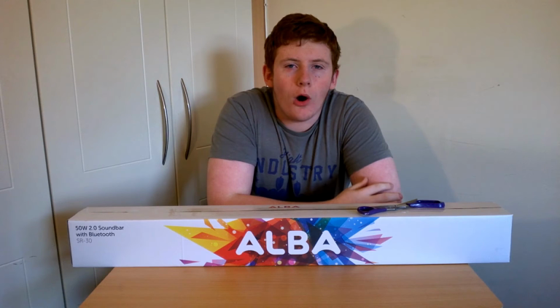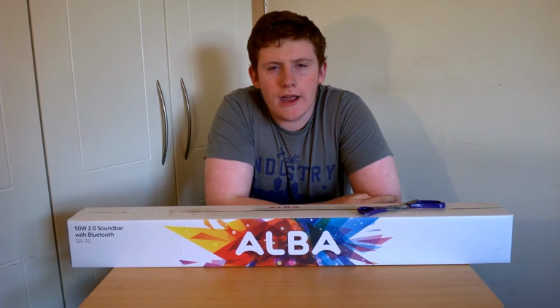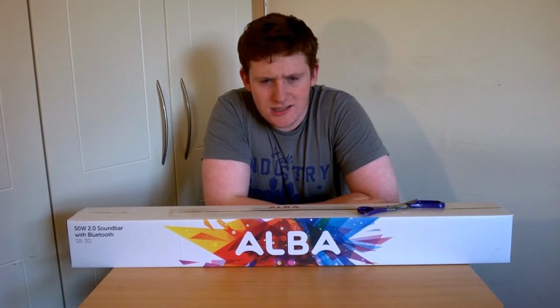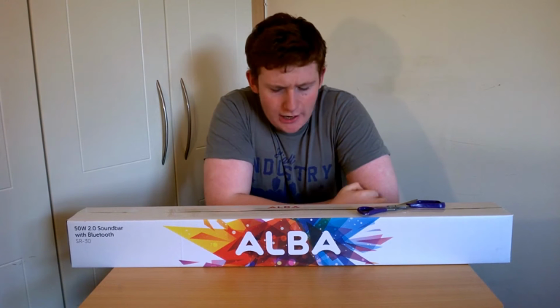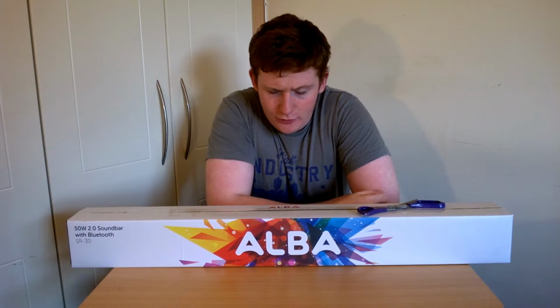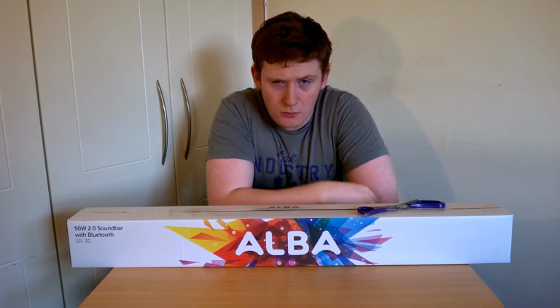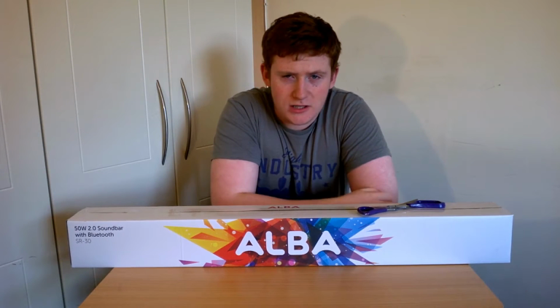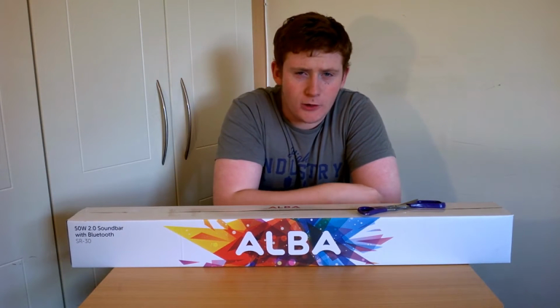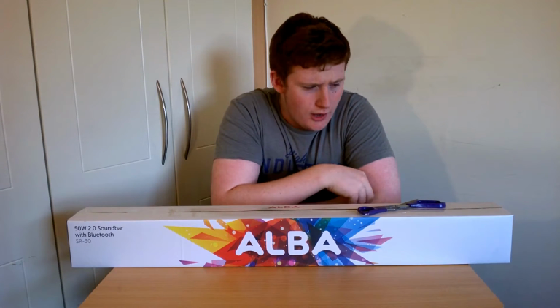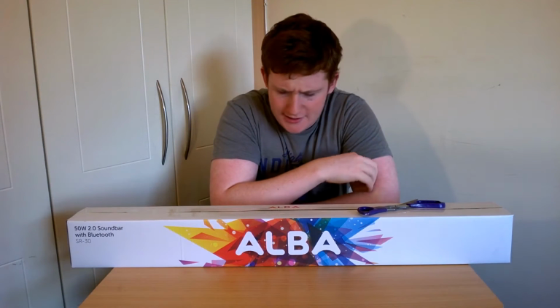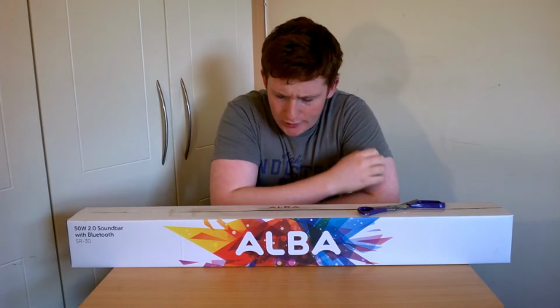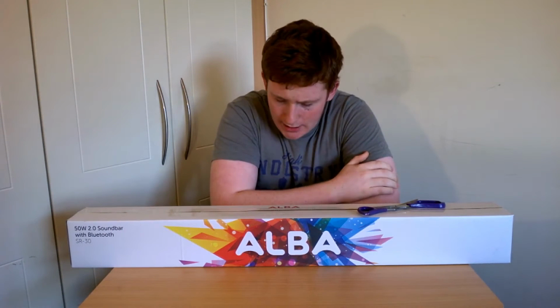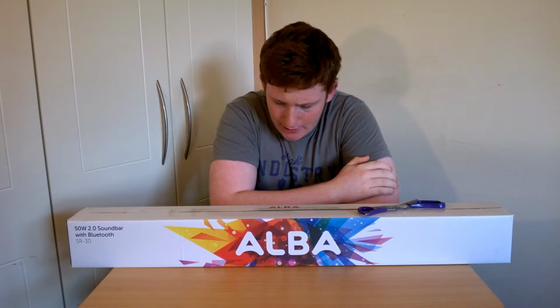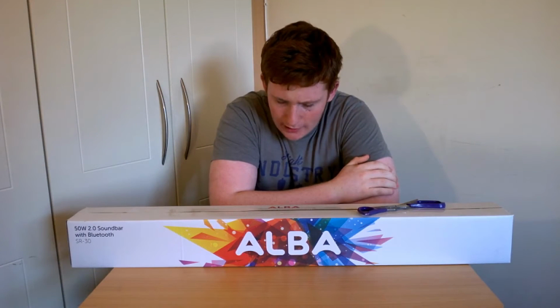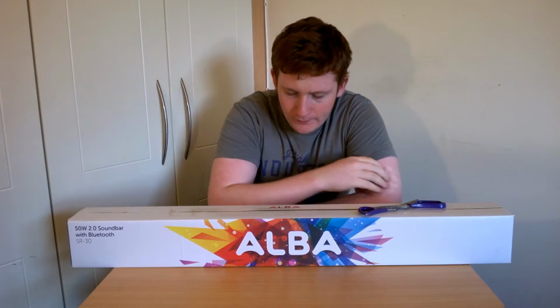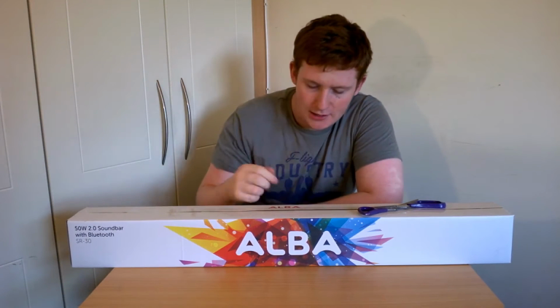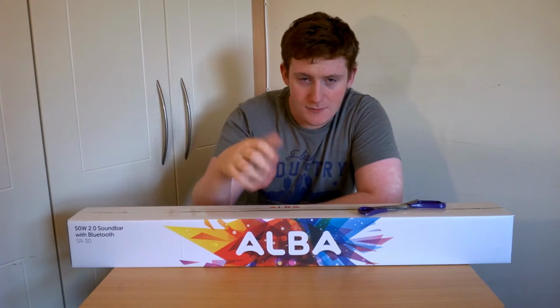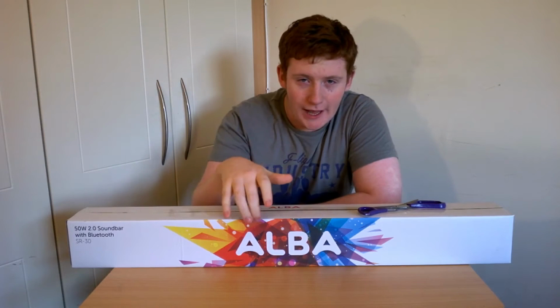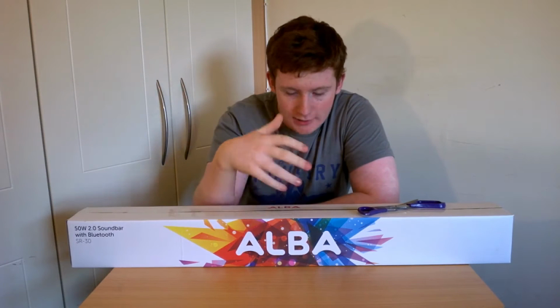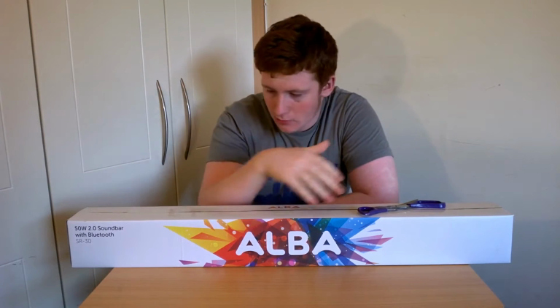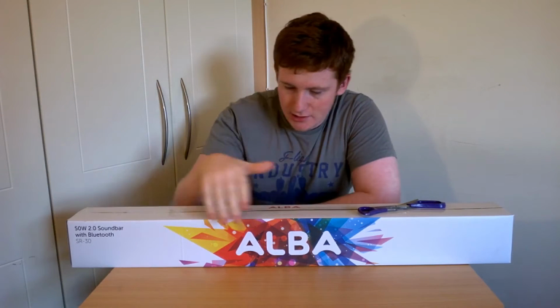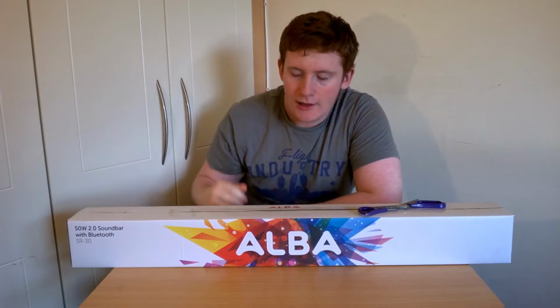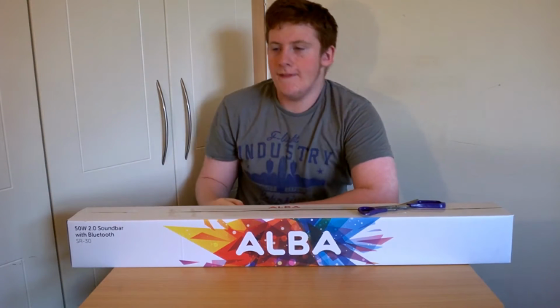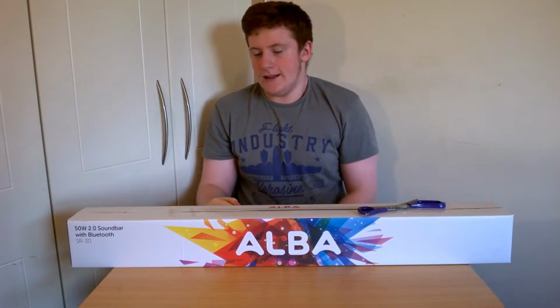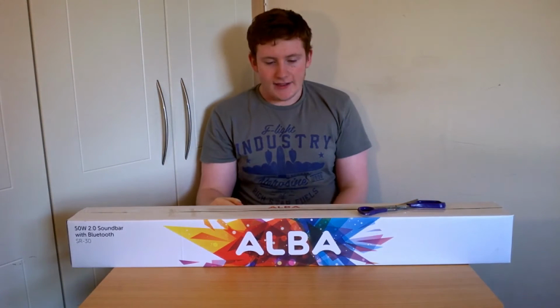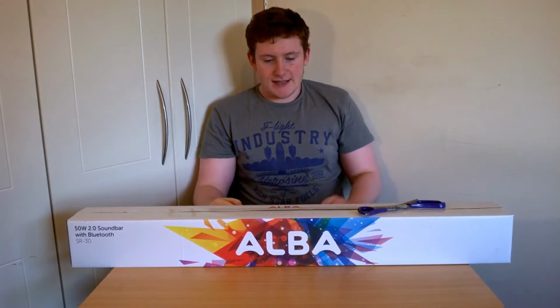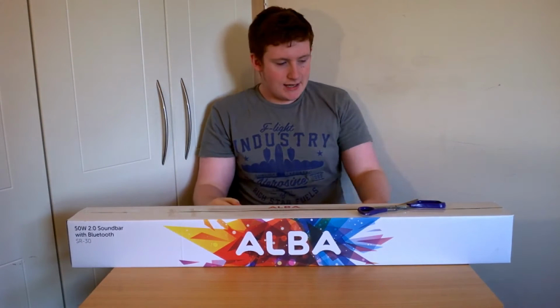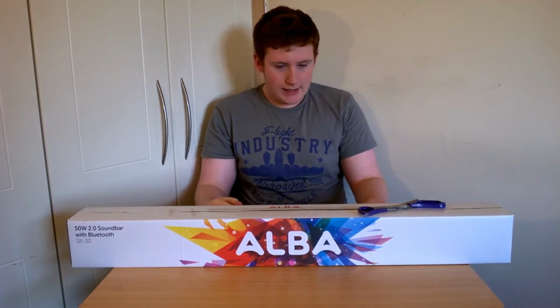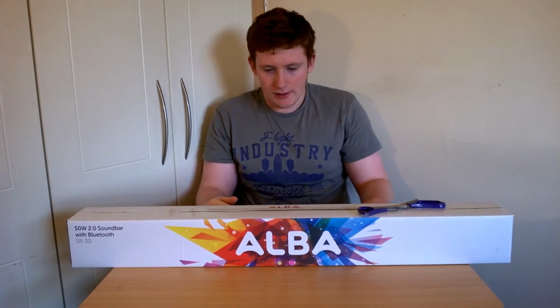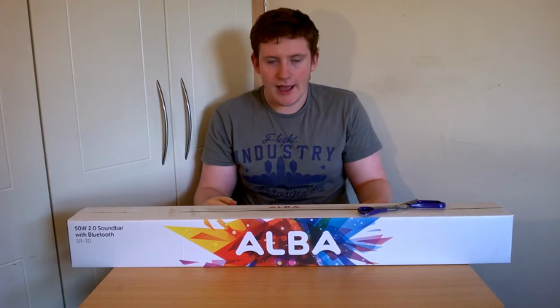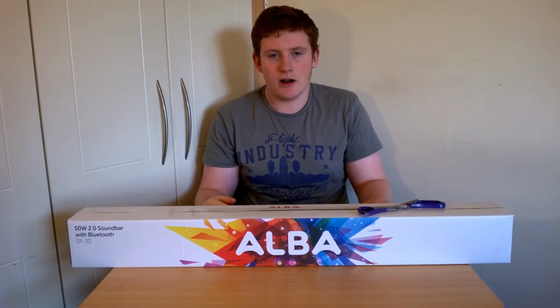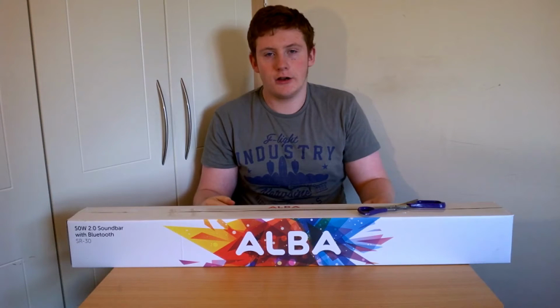Okay guys, so today I have another unboxing for you. This is going to be a soundbar. The soundbar is made by Alba, as you can probably see, and this is the Alba SR30.